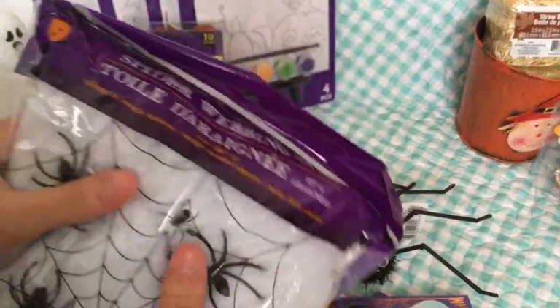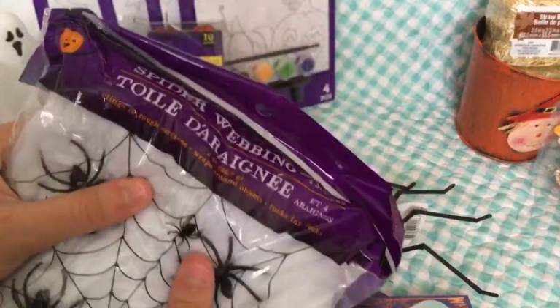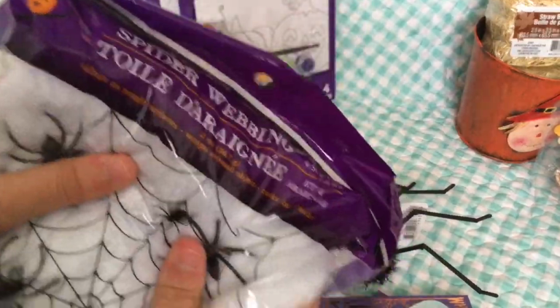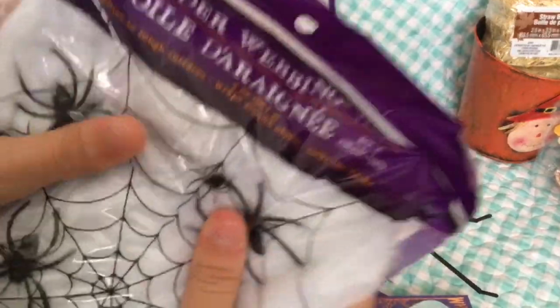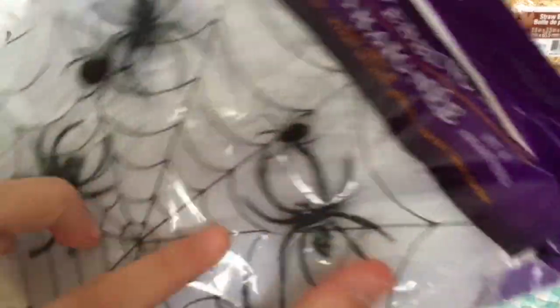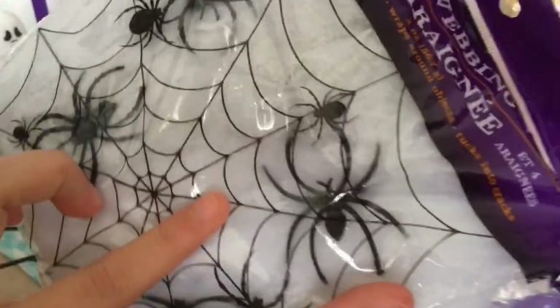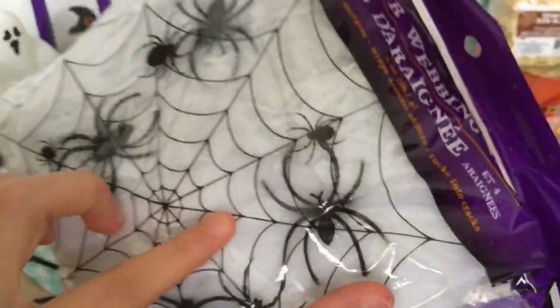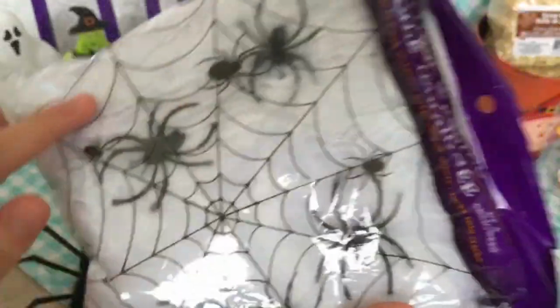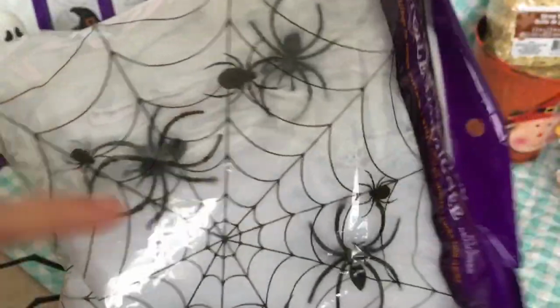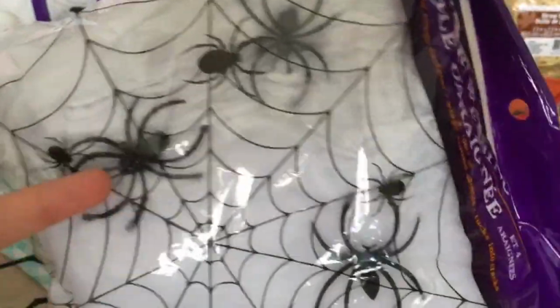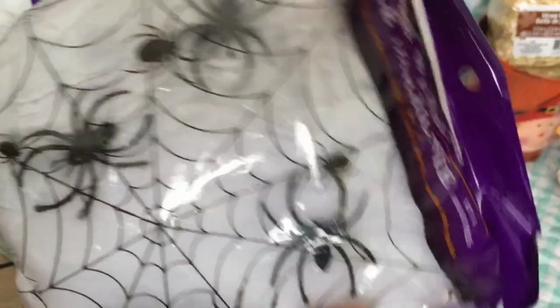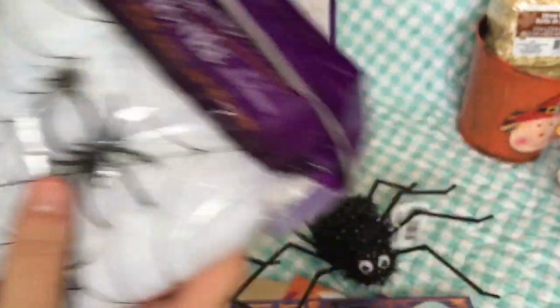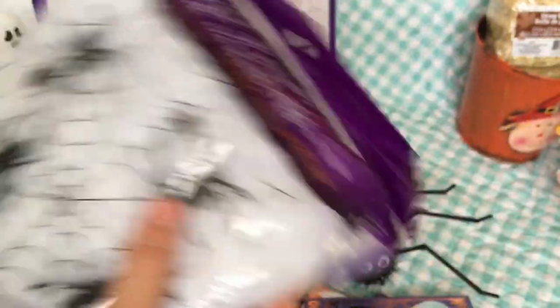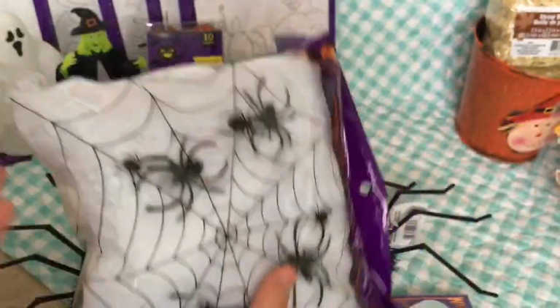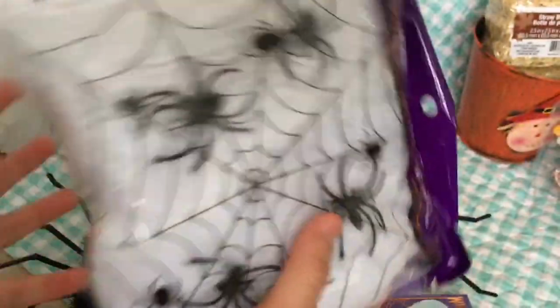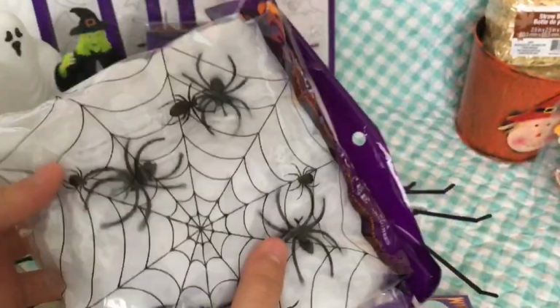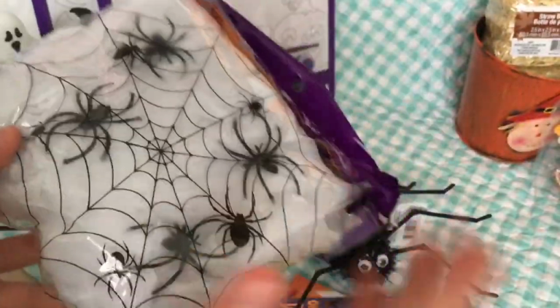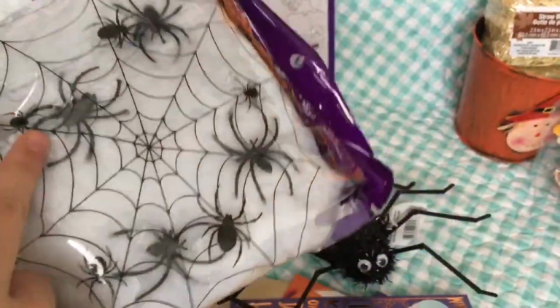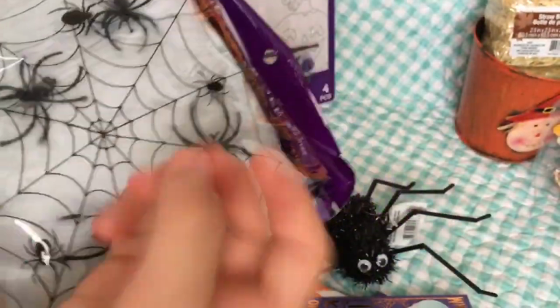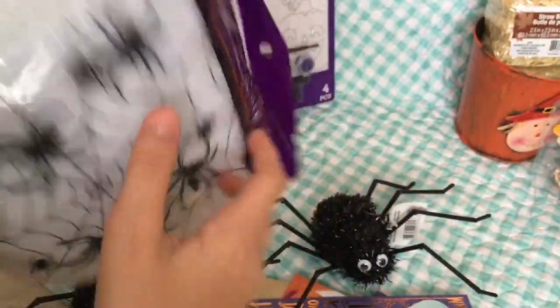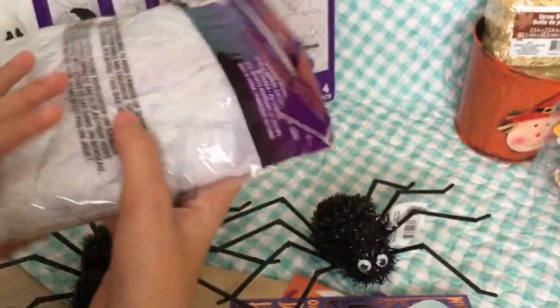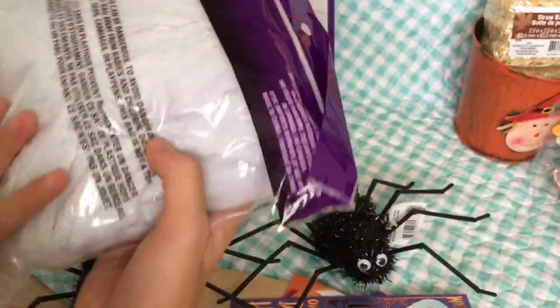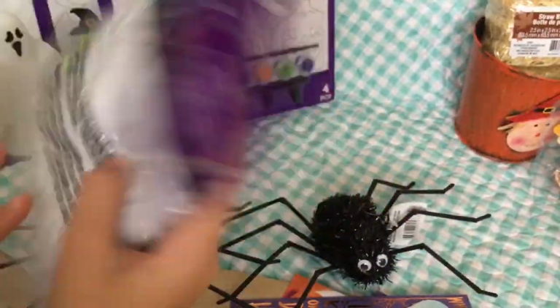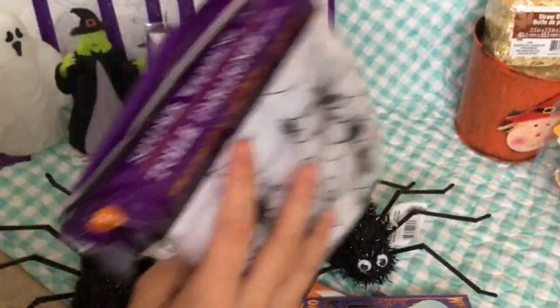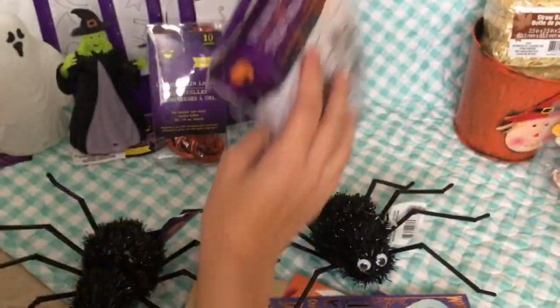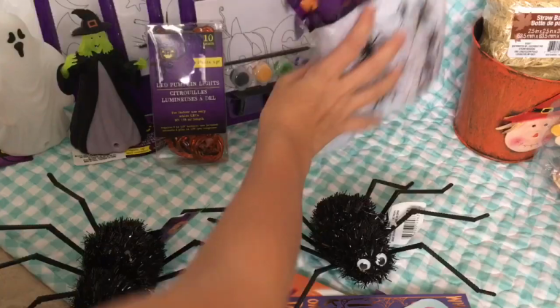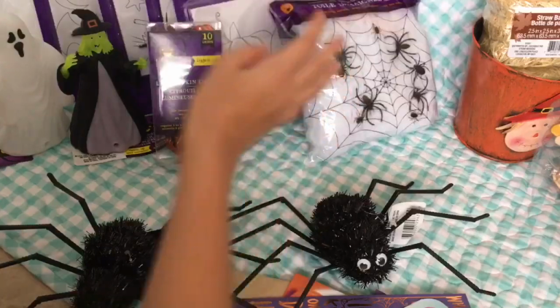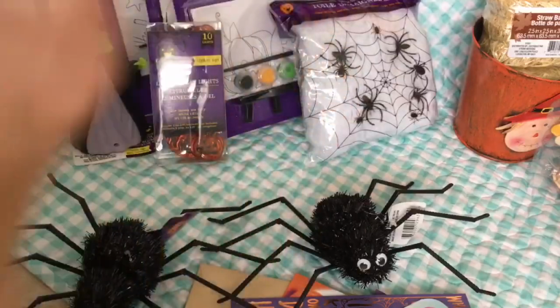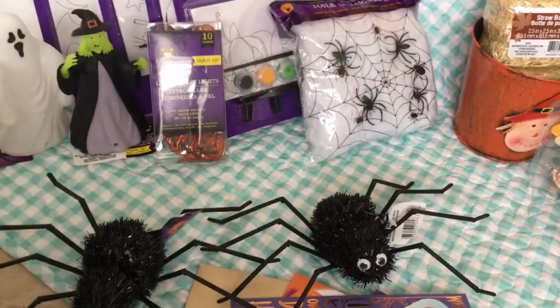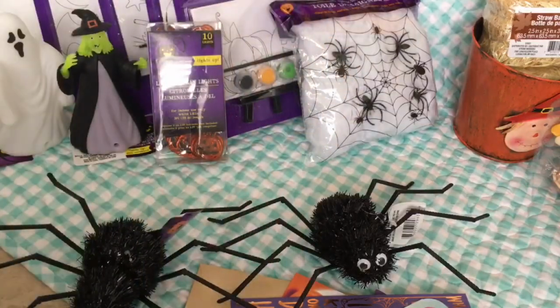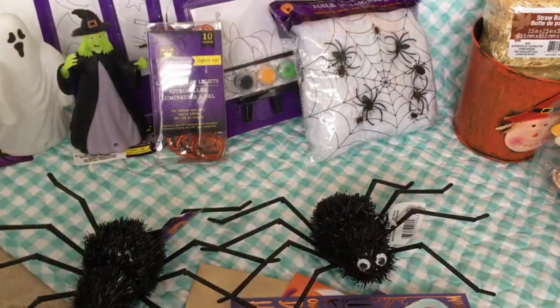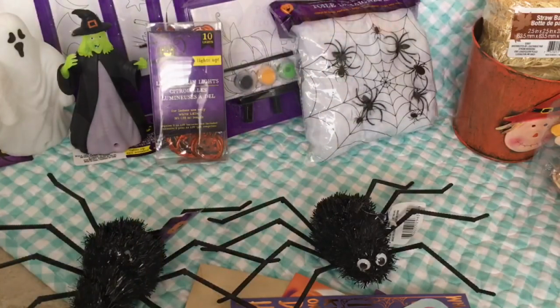I also got a giant pack of spiderweb, and it comes with spiderweb and little spider rings. I thought I could decorate the nursery or the school with it.